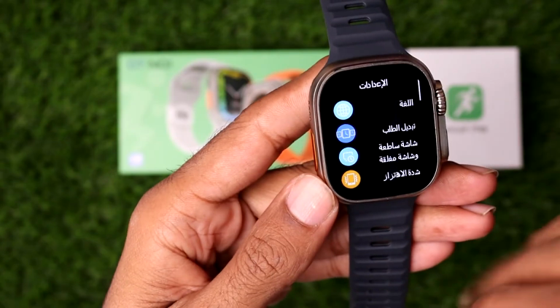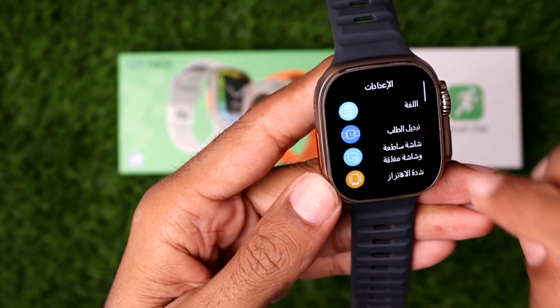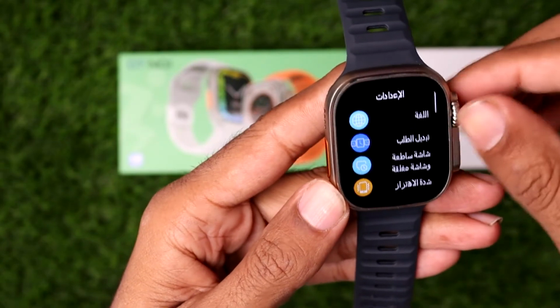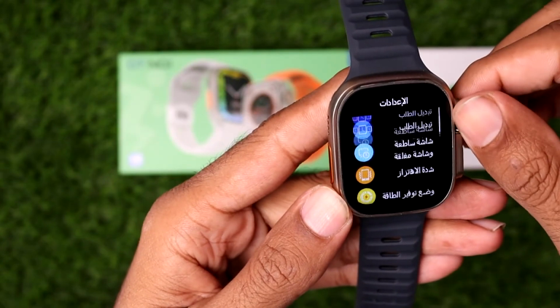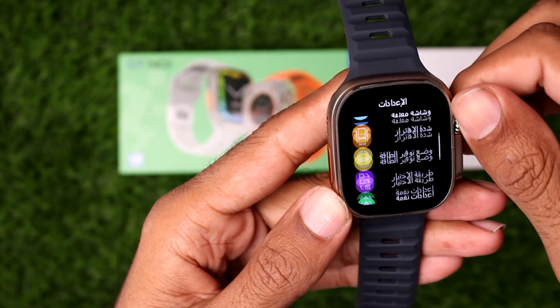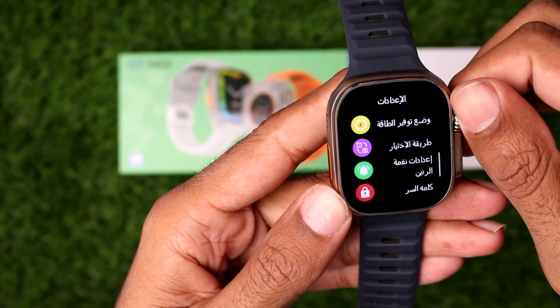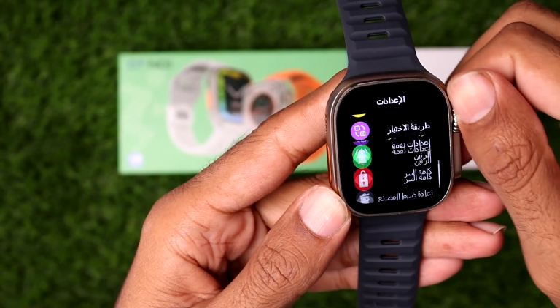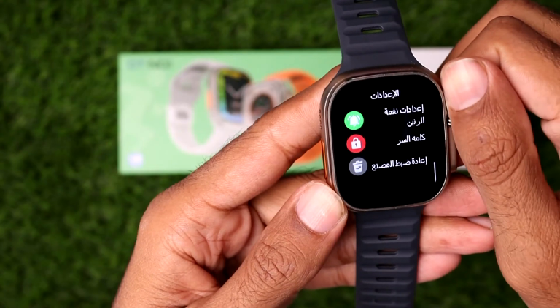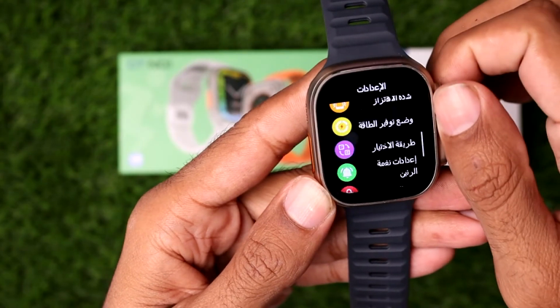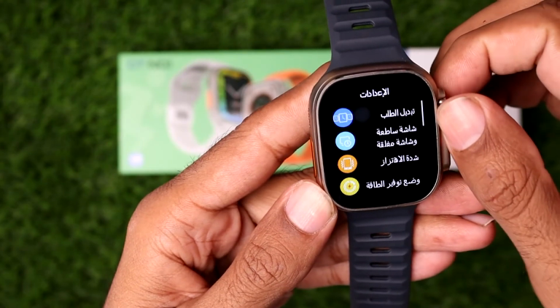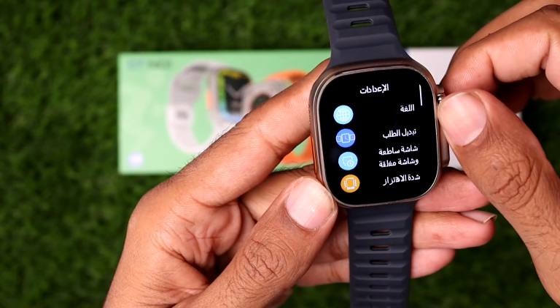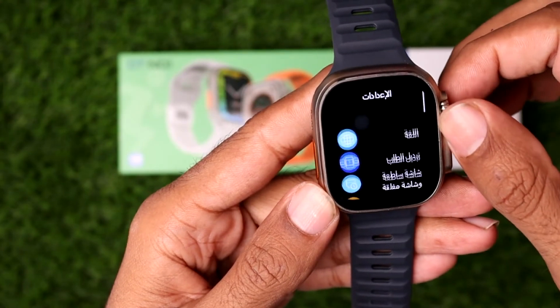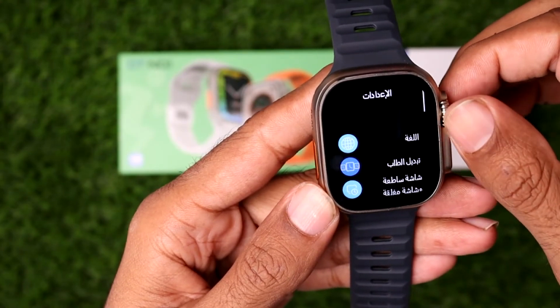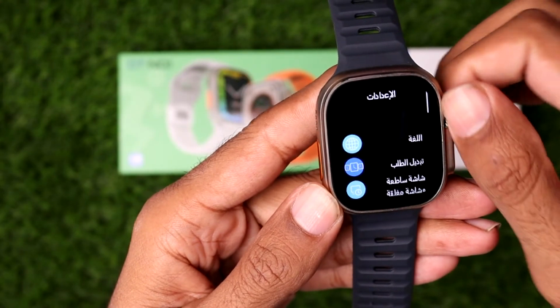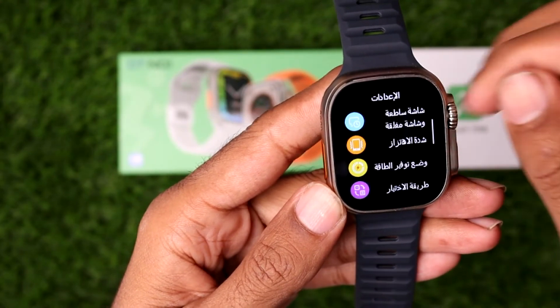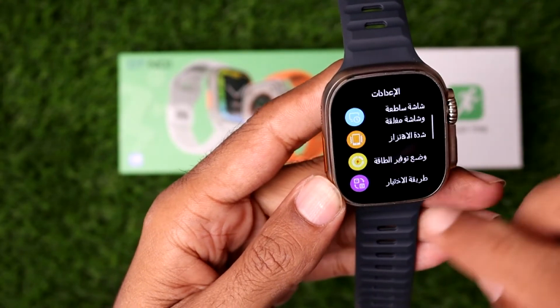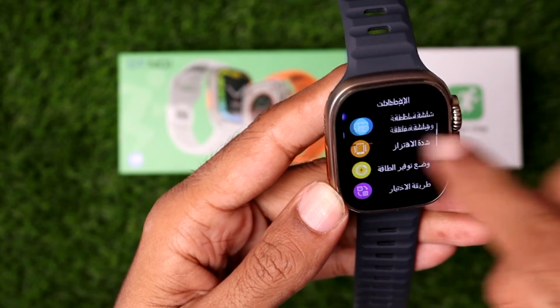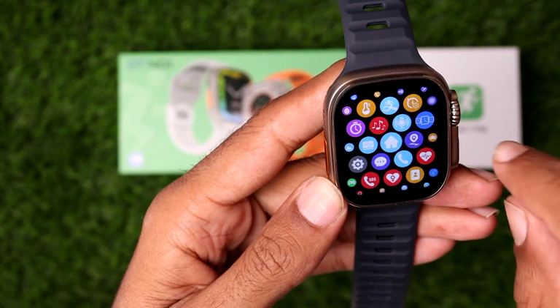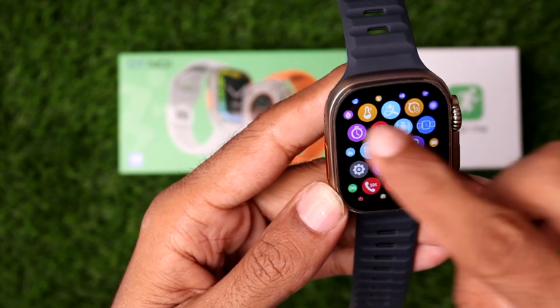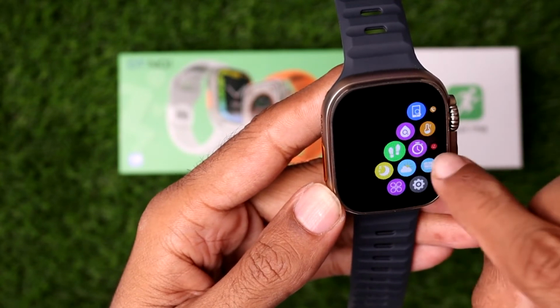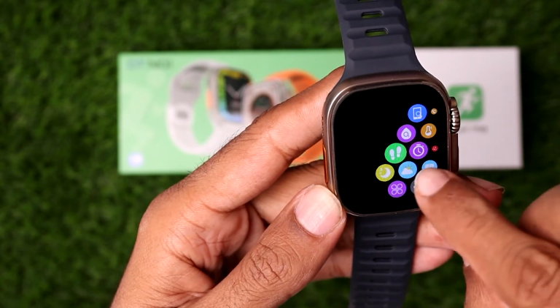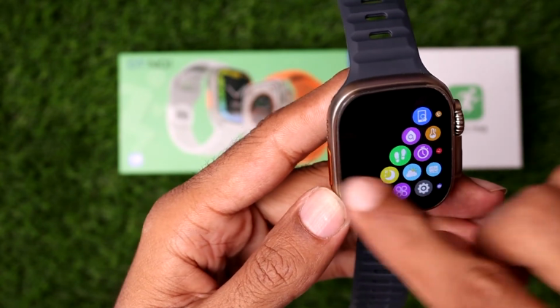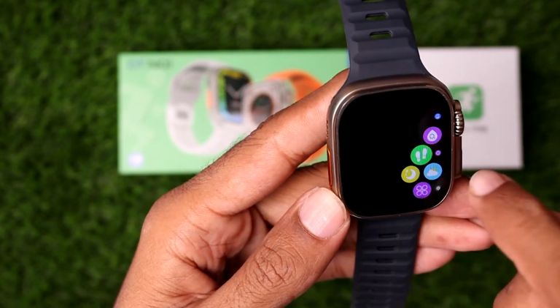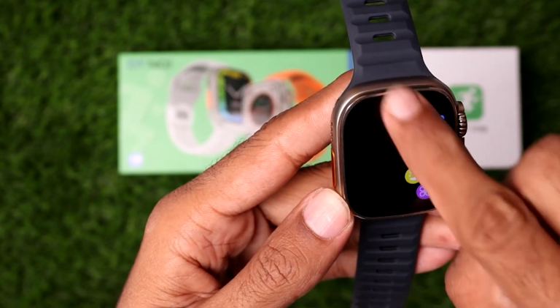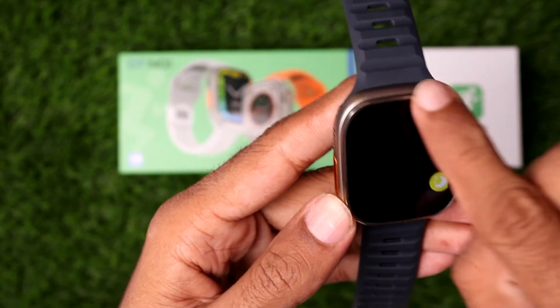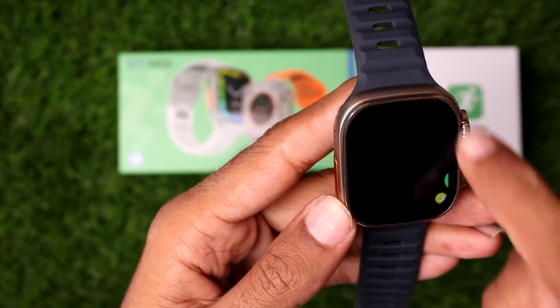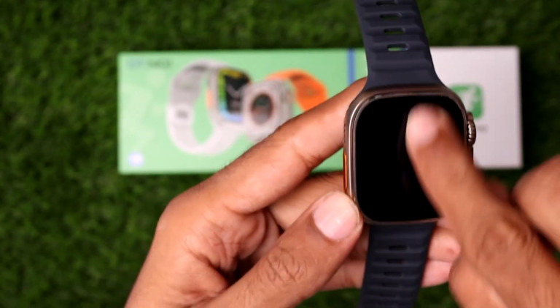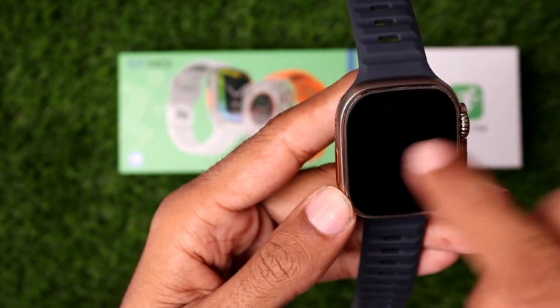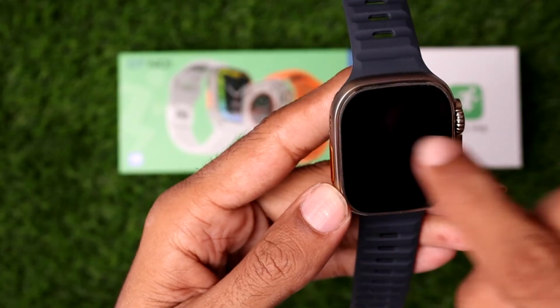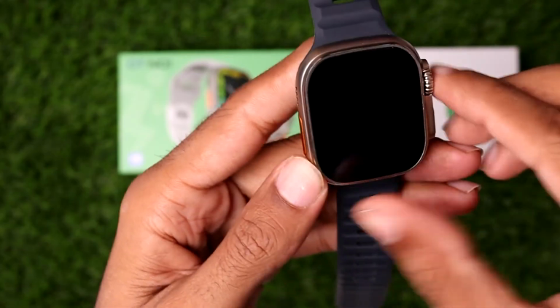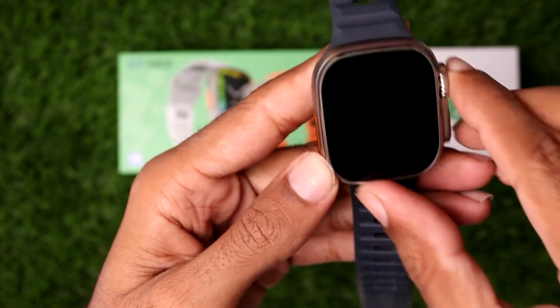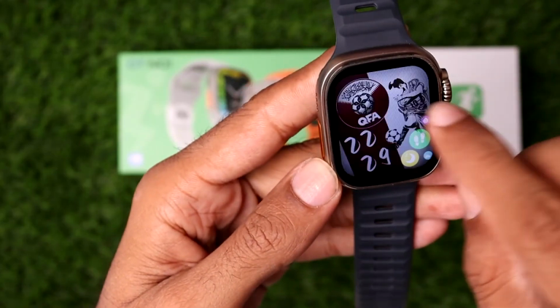Now you can see my application and all the settings have changed to the Arabic language. So with the help of this process, you can easily change the language on the DT8 Ultra Smartwatch using this method.